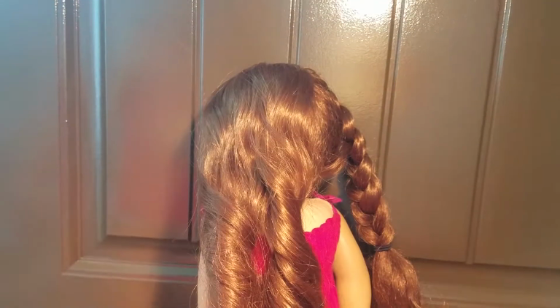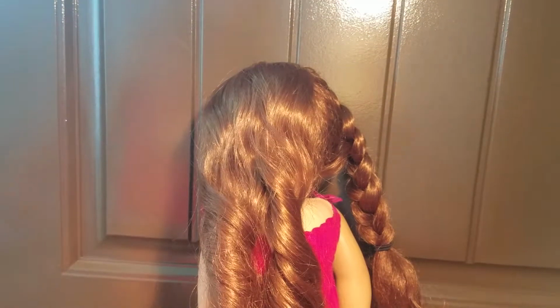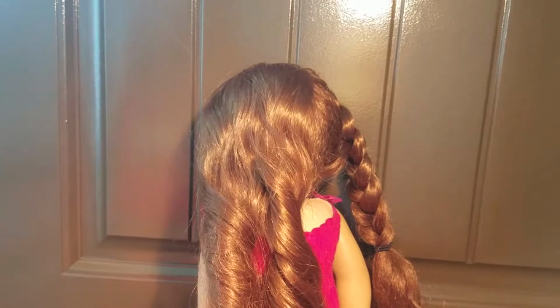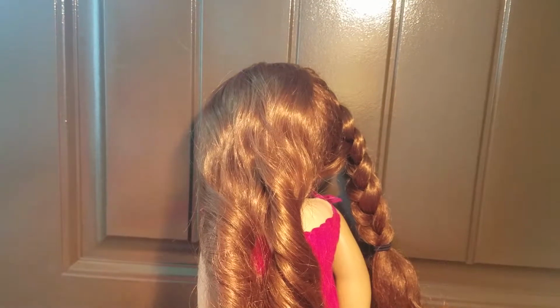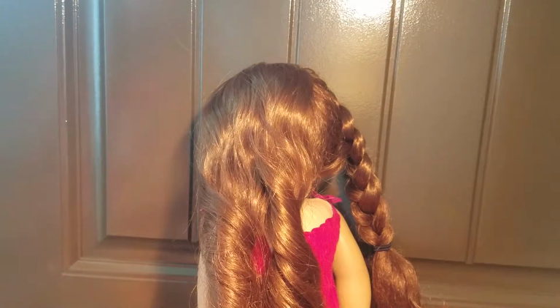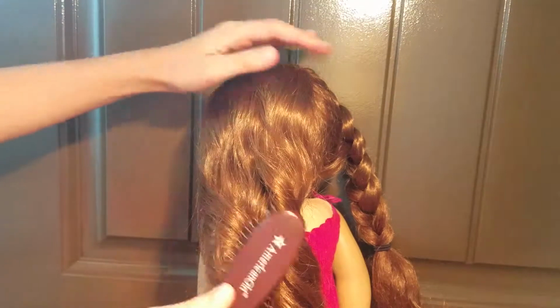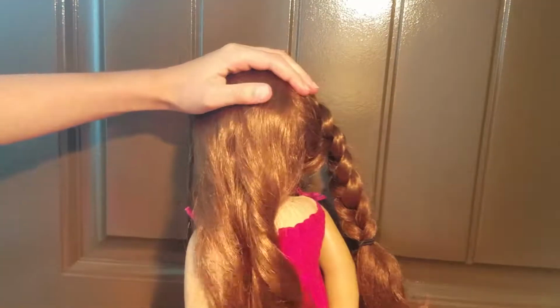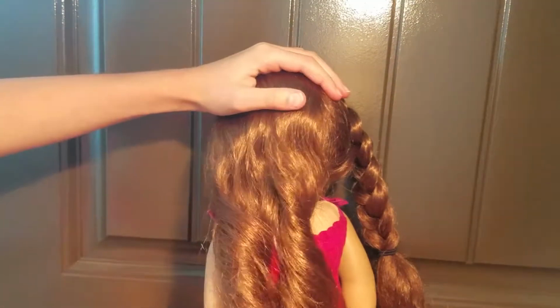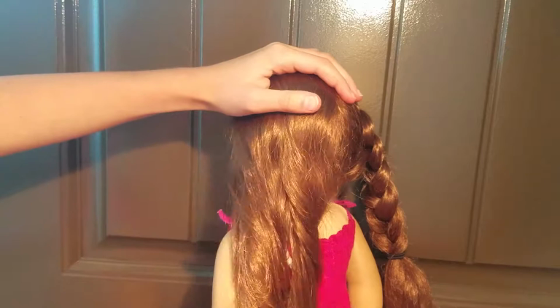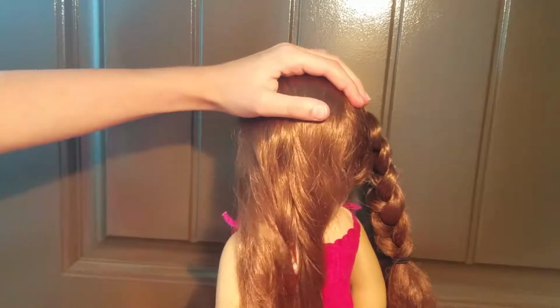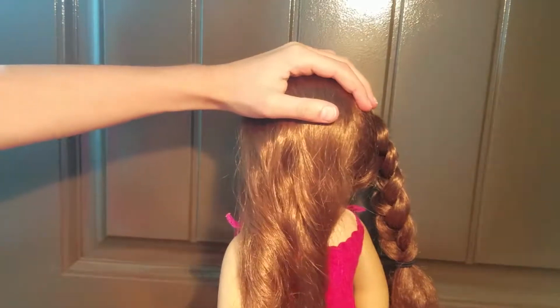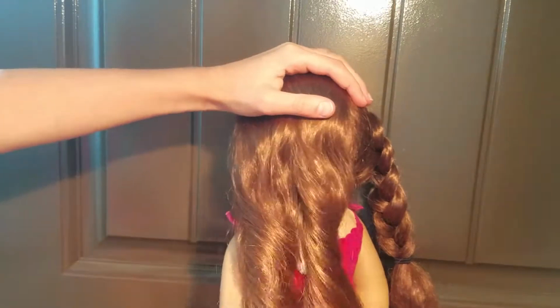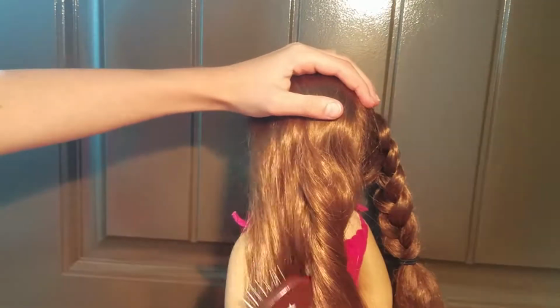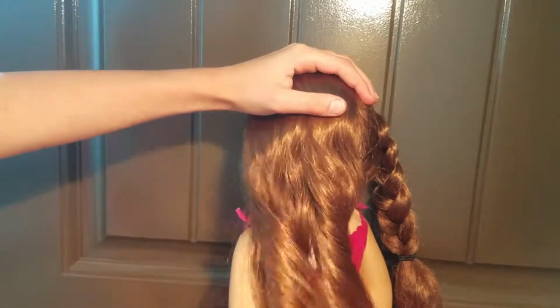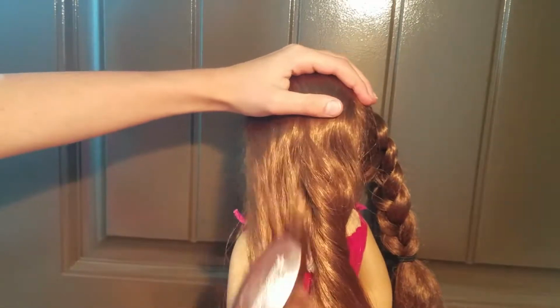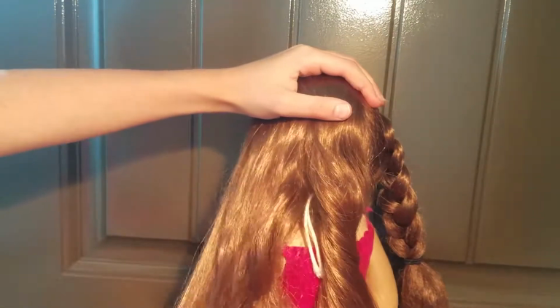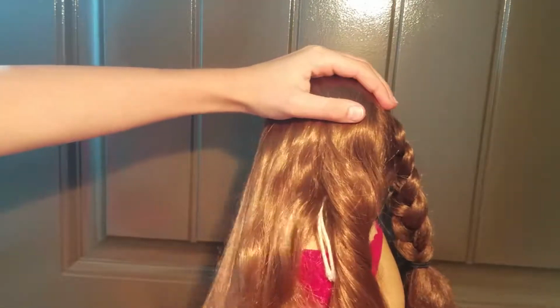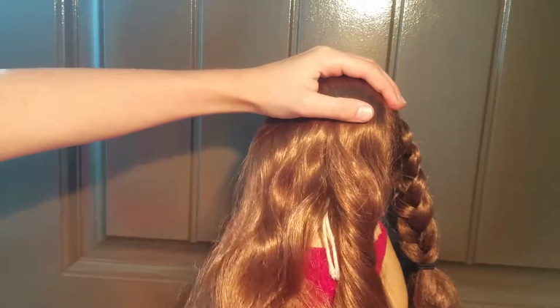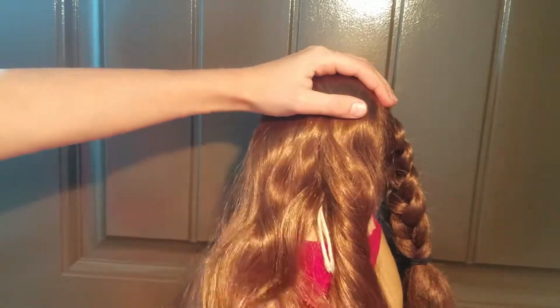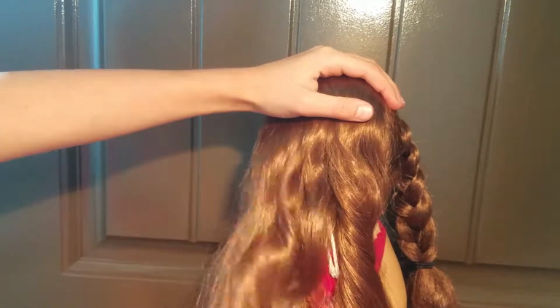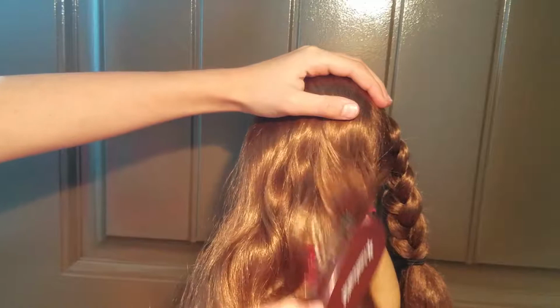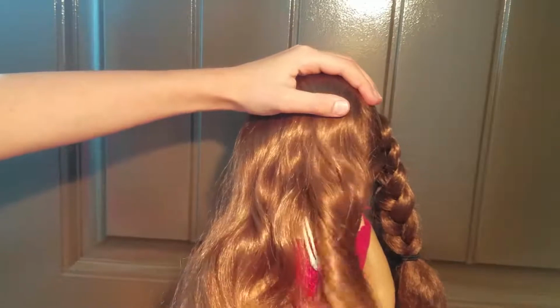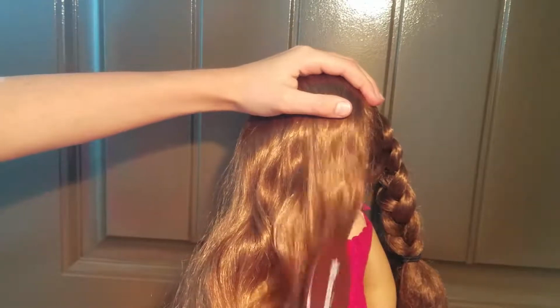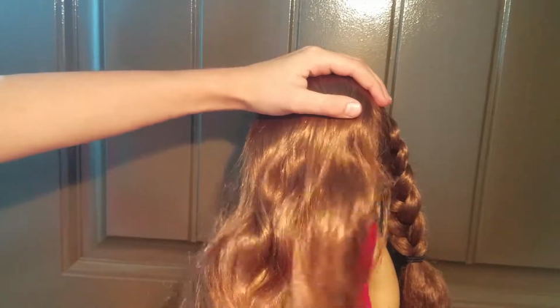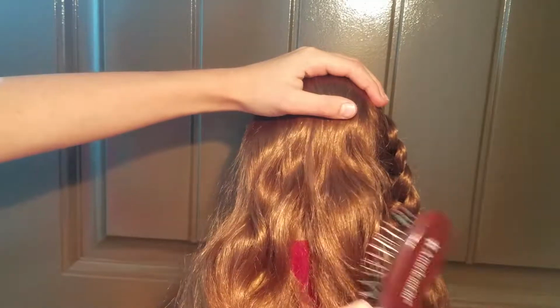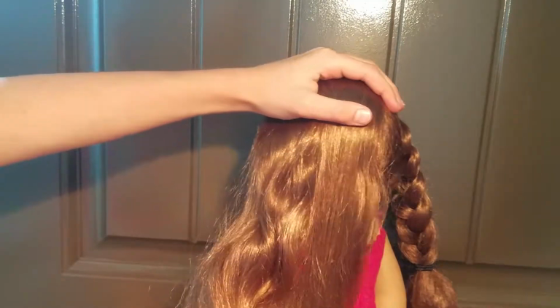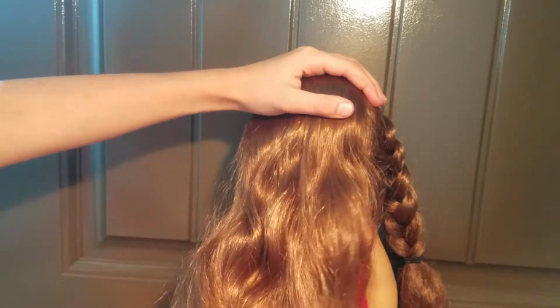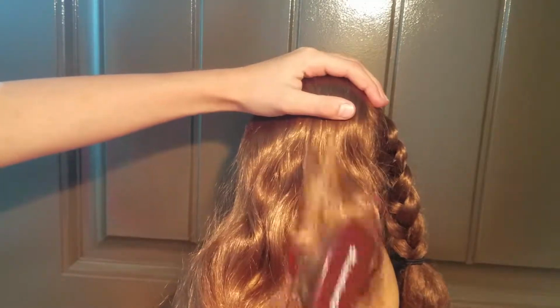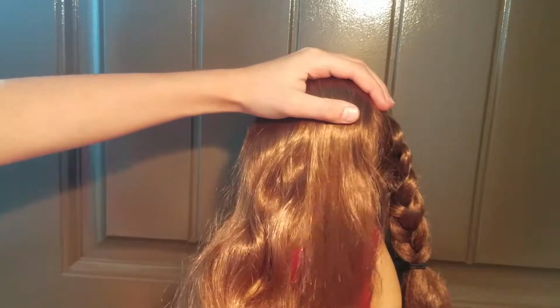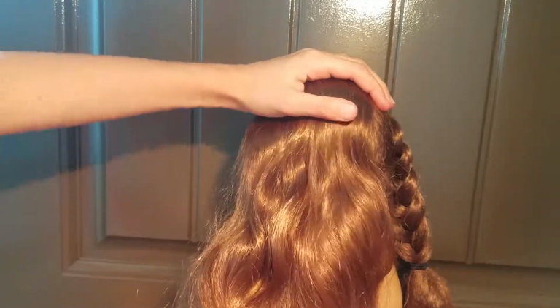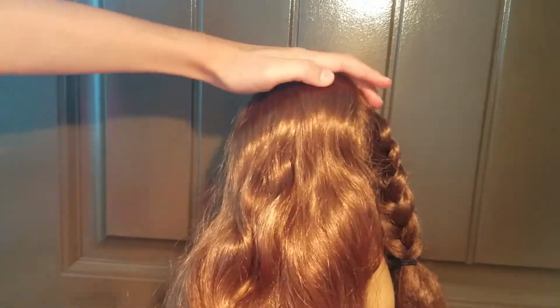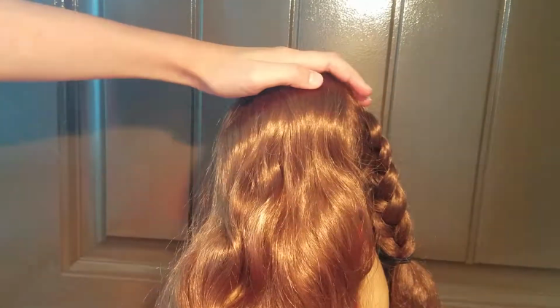So the first step is to brush out your doll's hair. American Girl suggests that you start at the bottom and work your way up, just so the knots don't go to the bottom of the hair and turn into frizz.